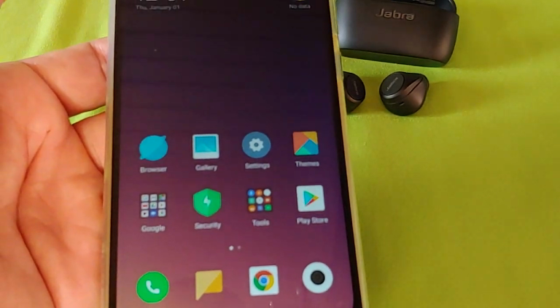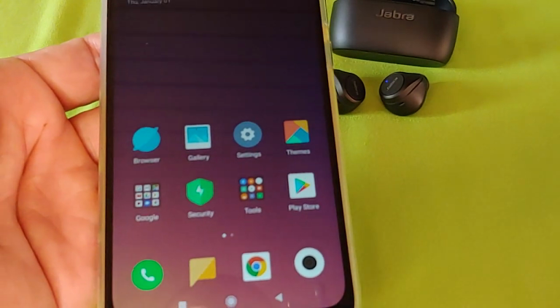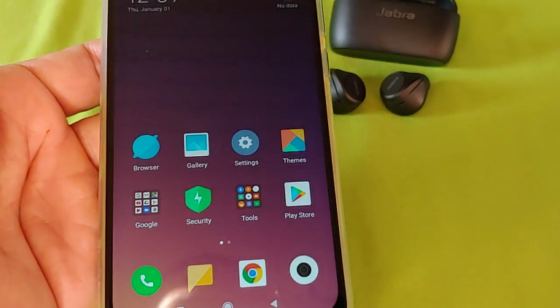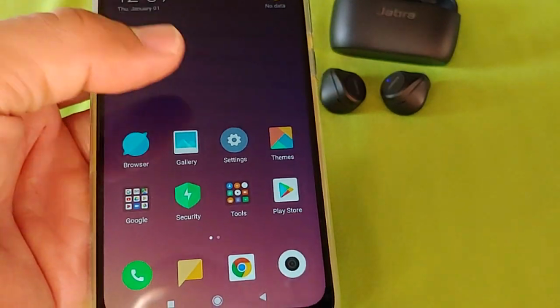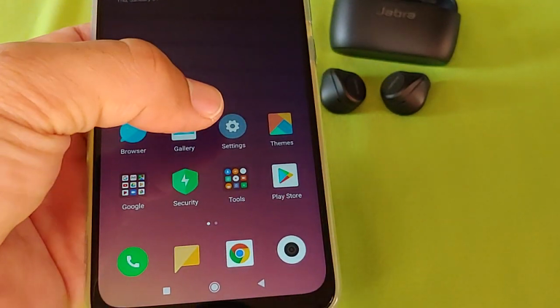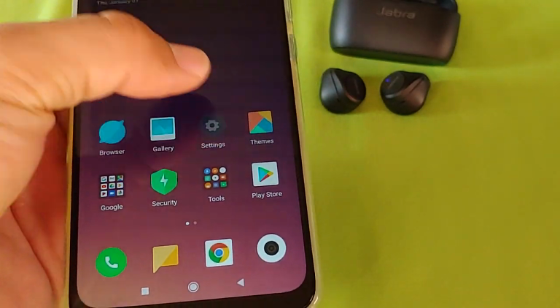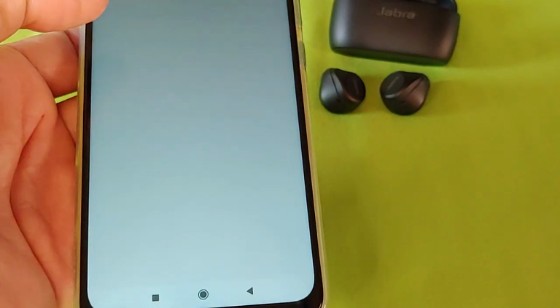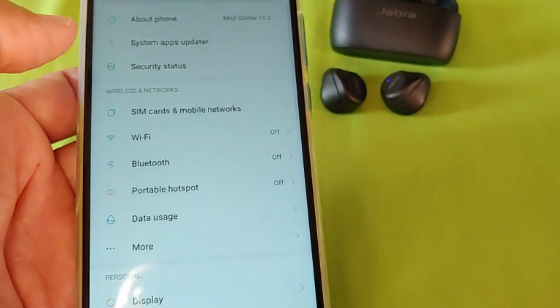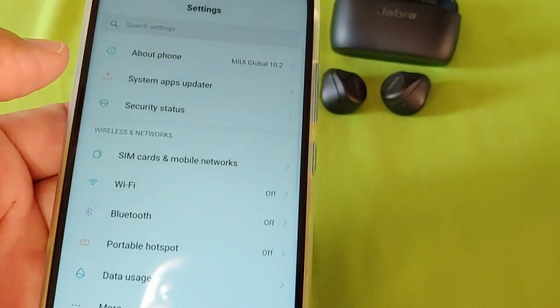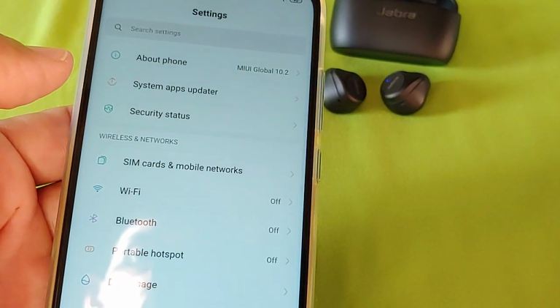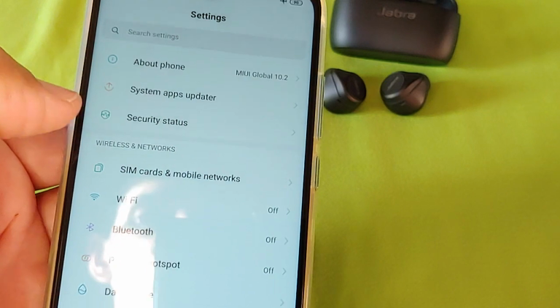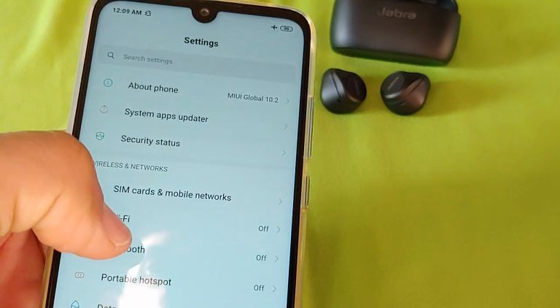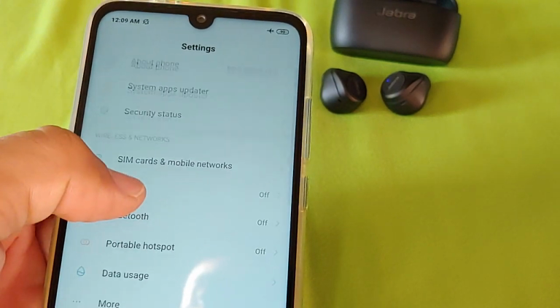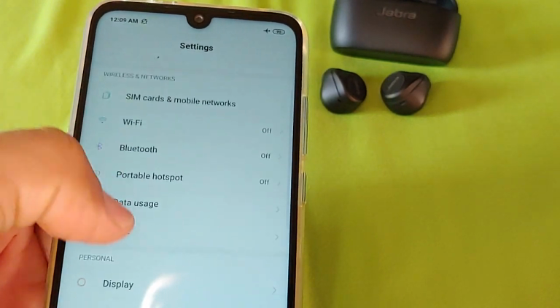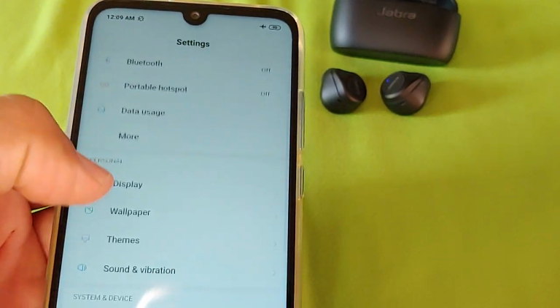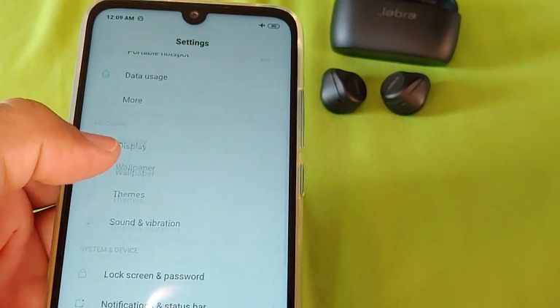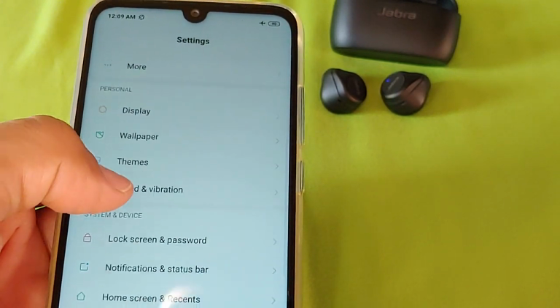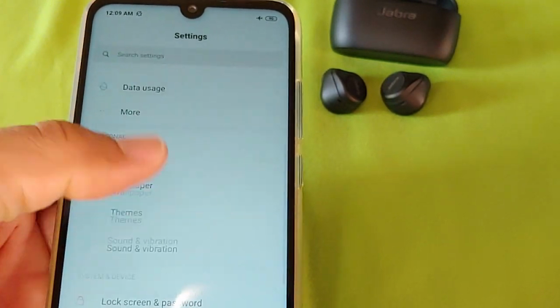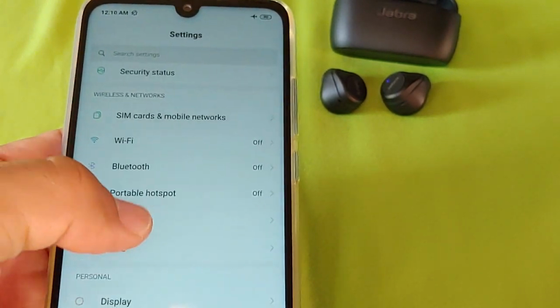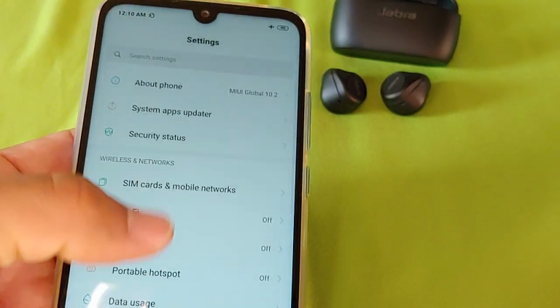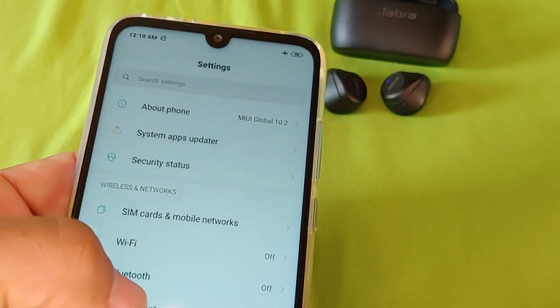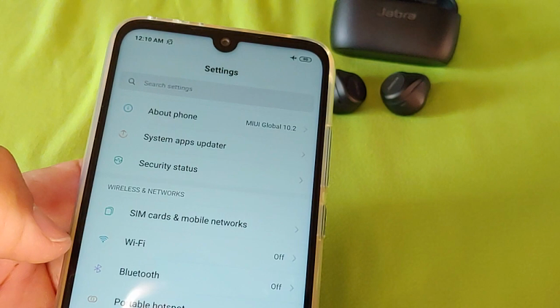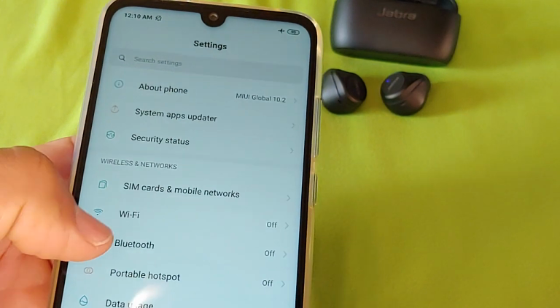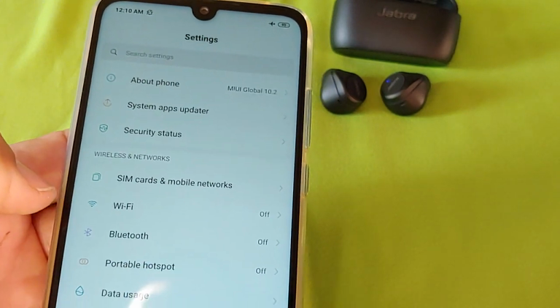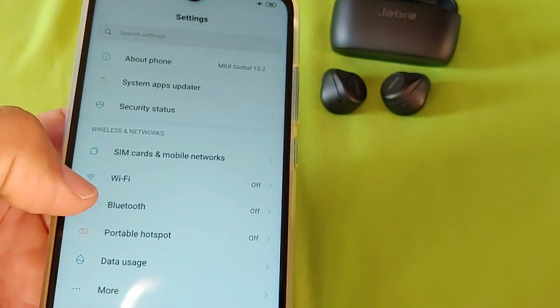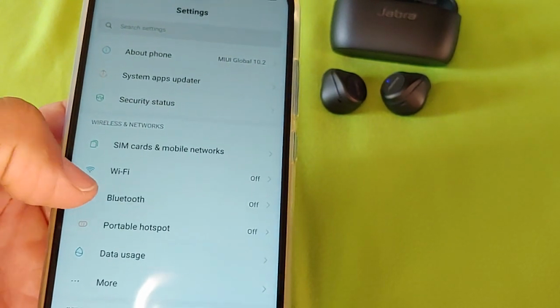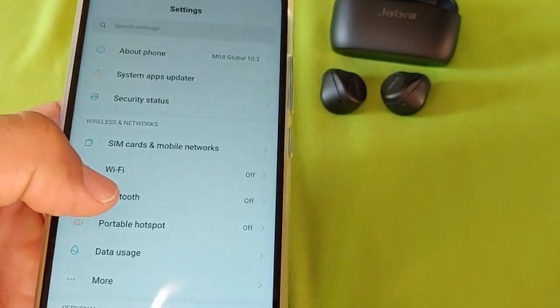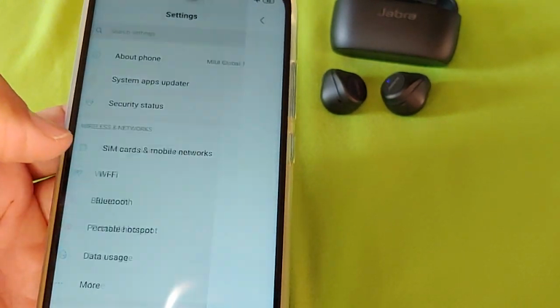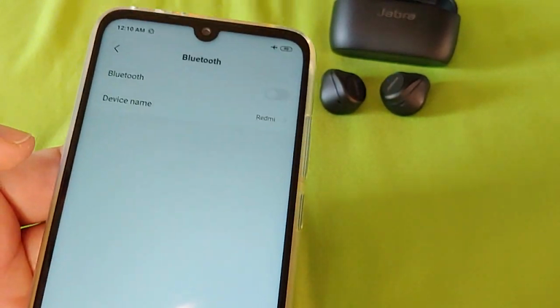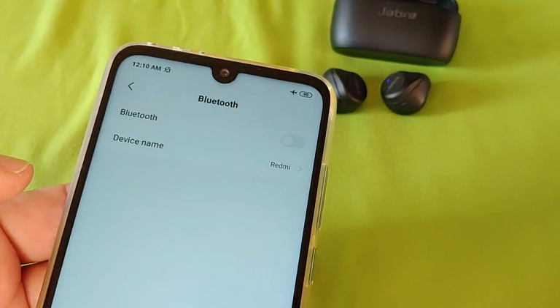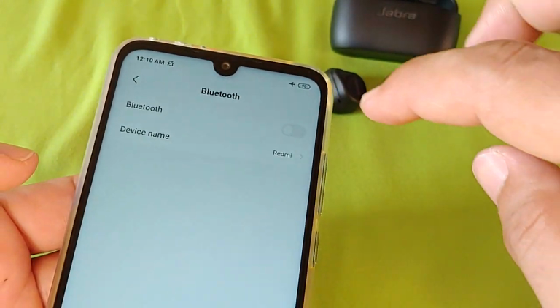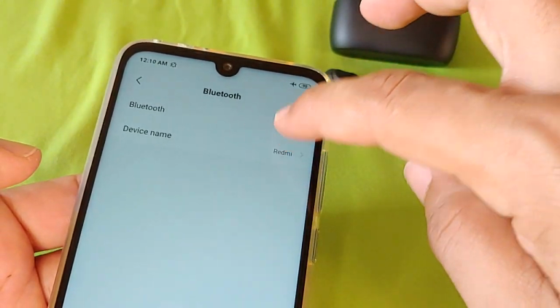Next up, go into the Settings of your Xiaomi phone. Under Settings, scroll down to Bluetooth and tap on it. Then turn Bluetooth on.